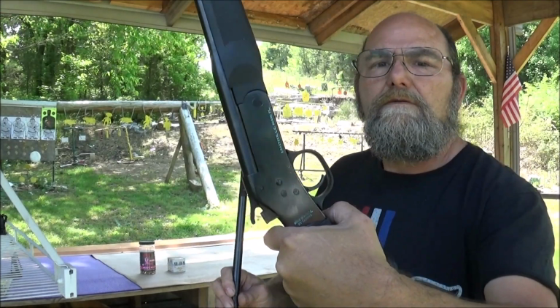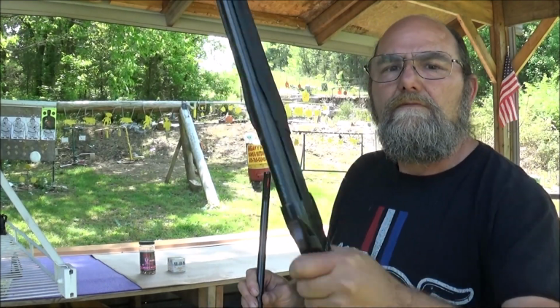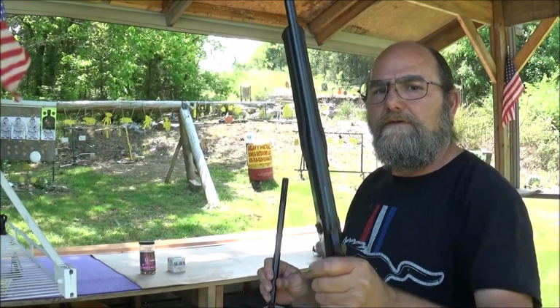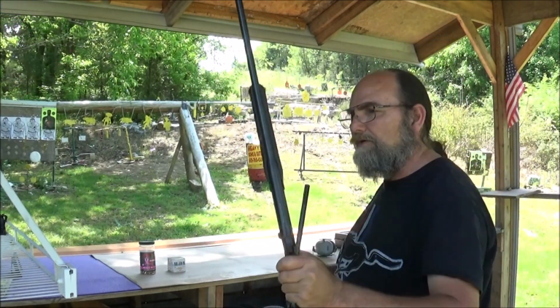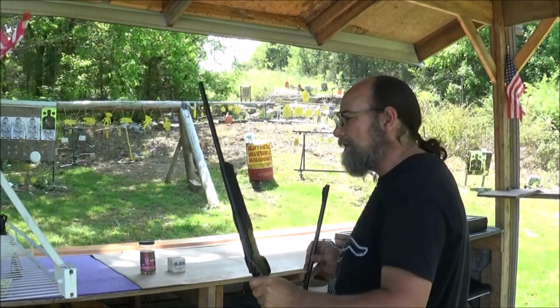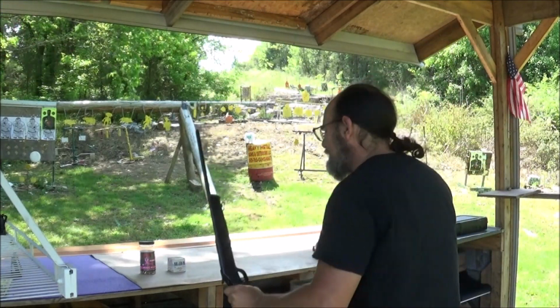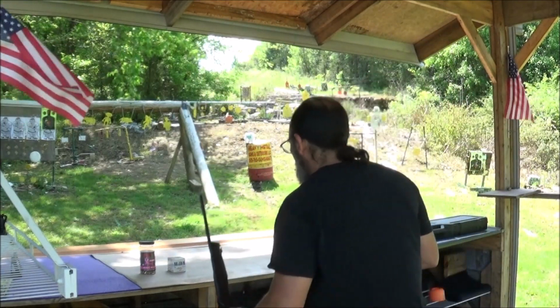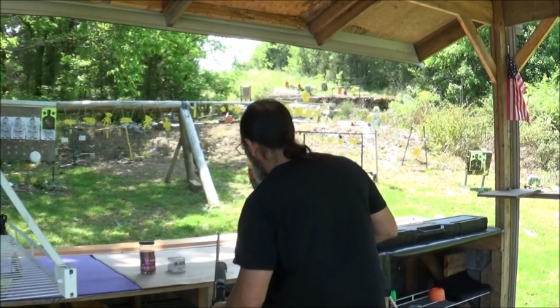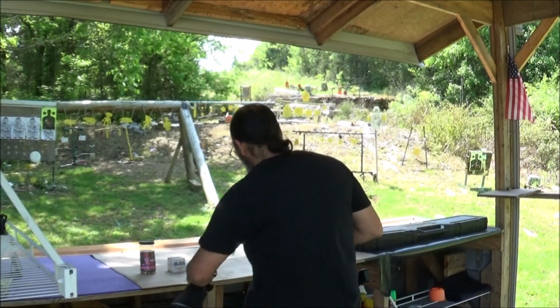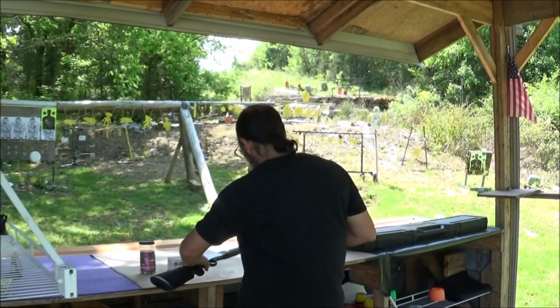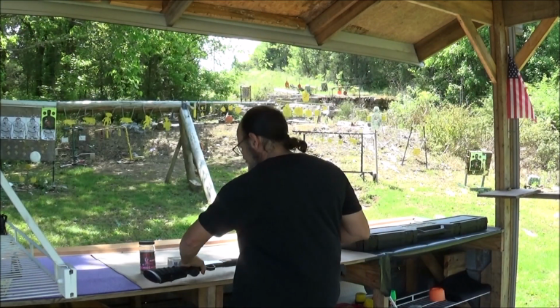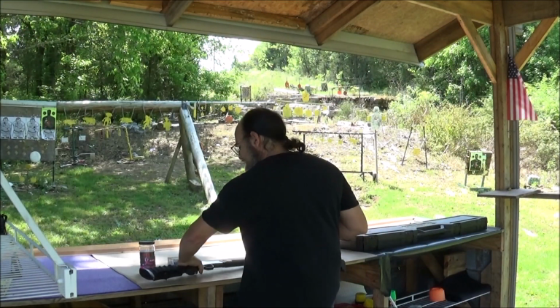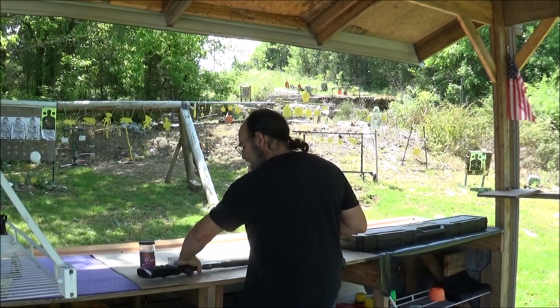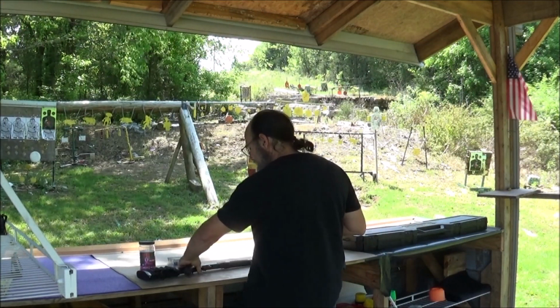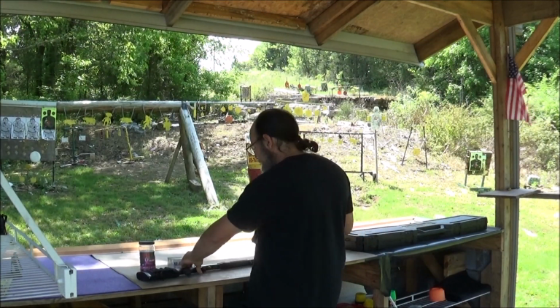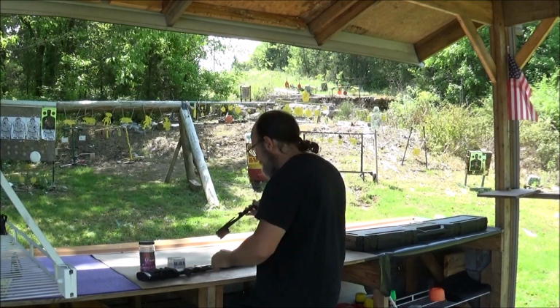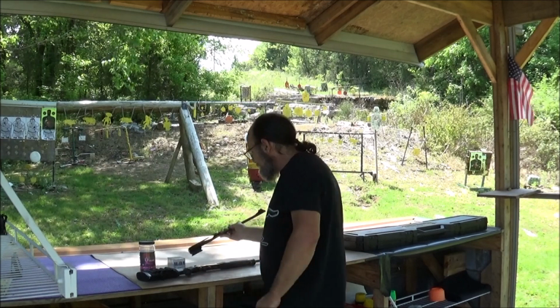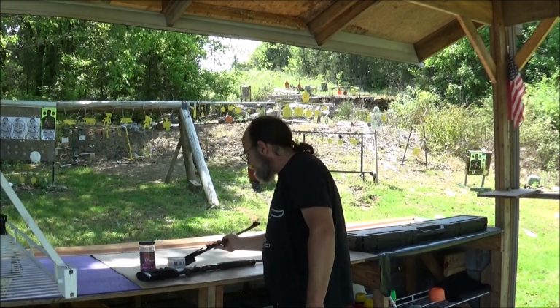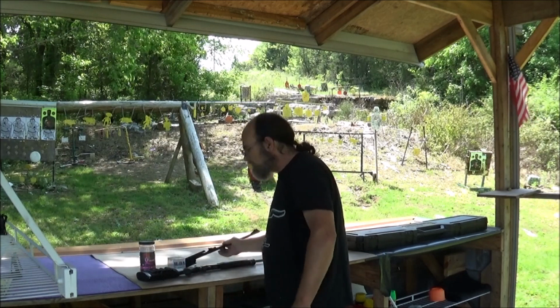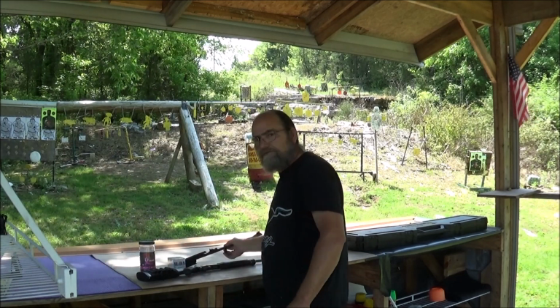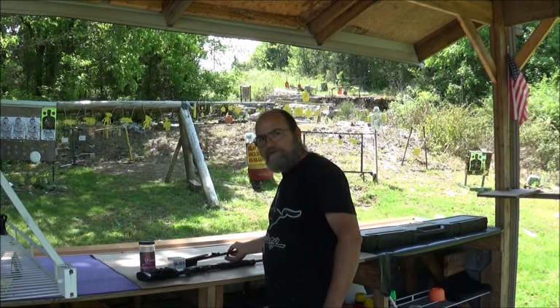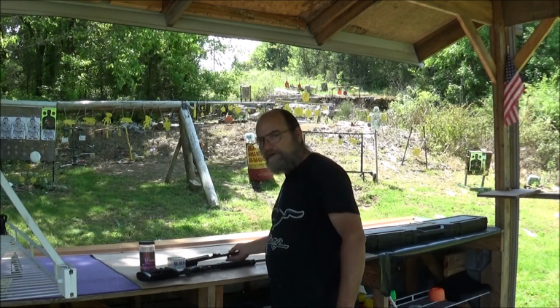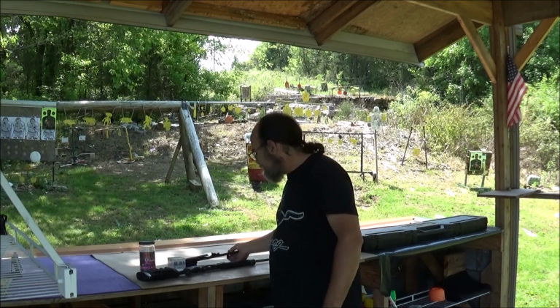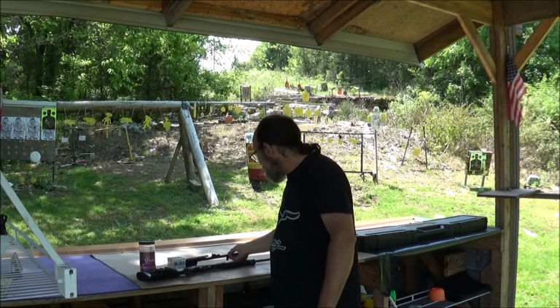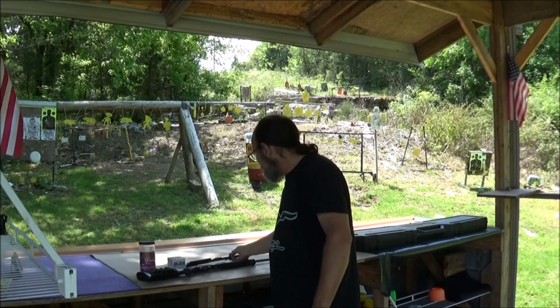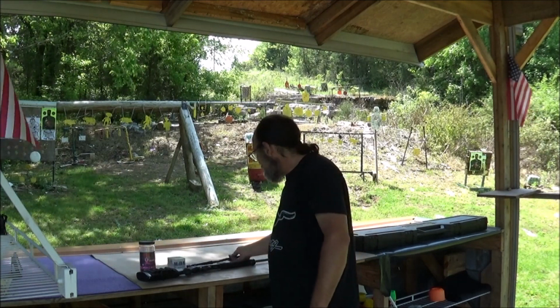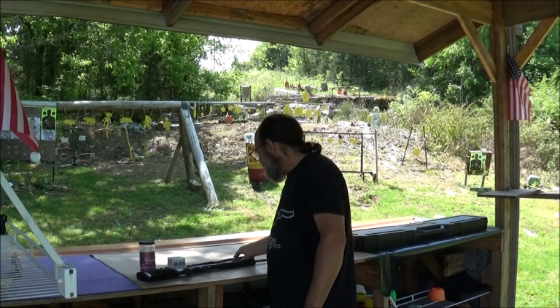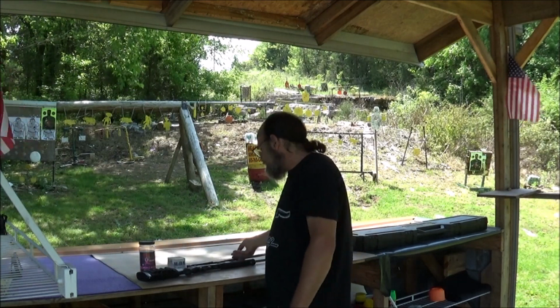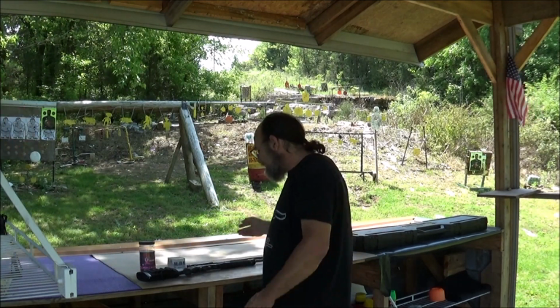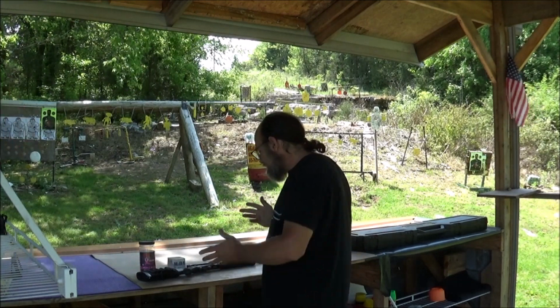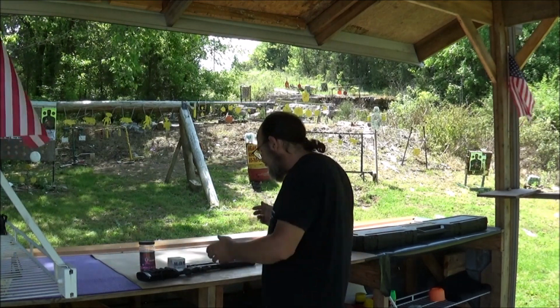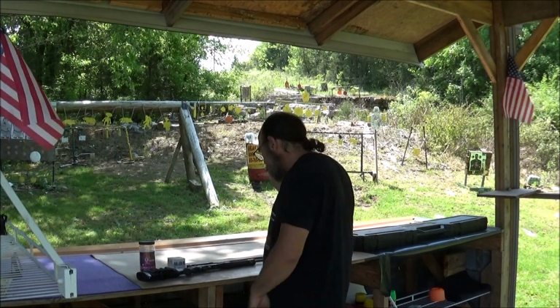I'll throw things out to my centerline Mike — he brought this by and let us use it to do a video with. It is a neat little rifle.